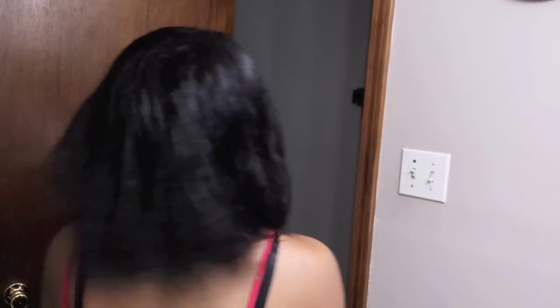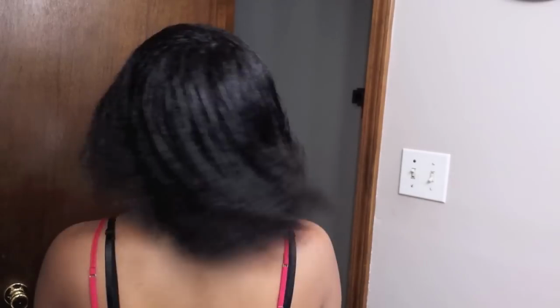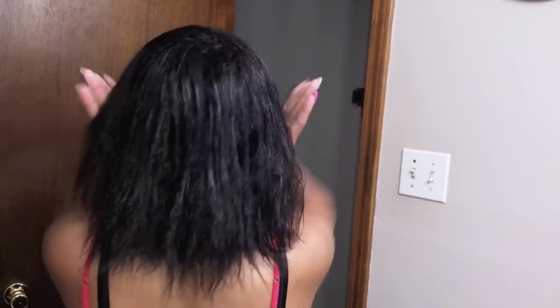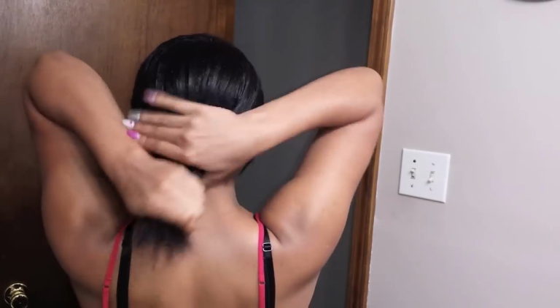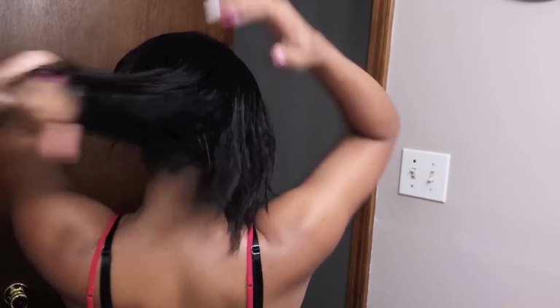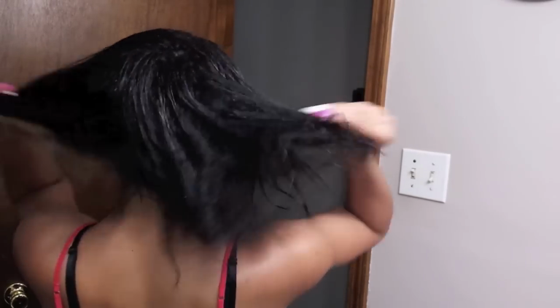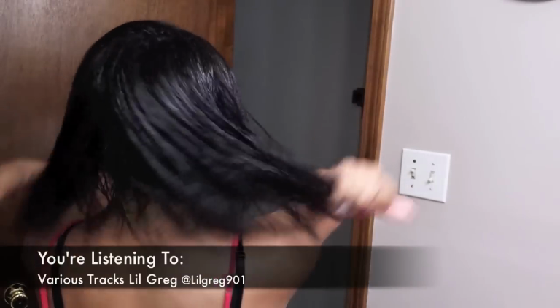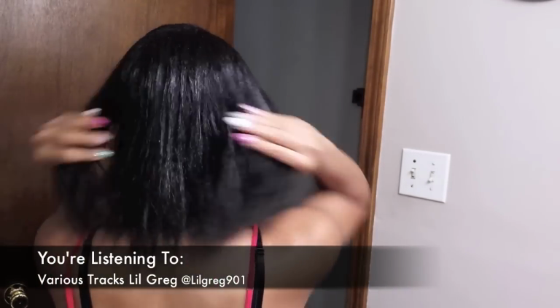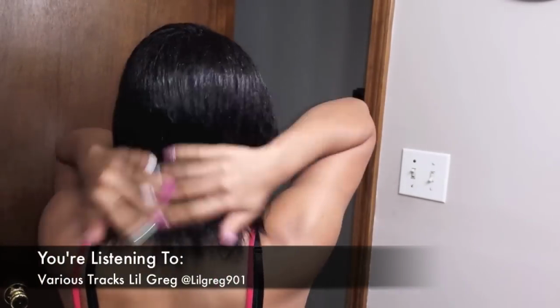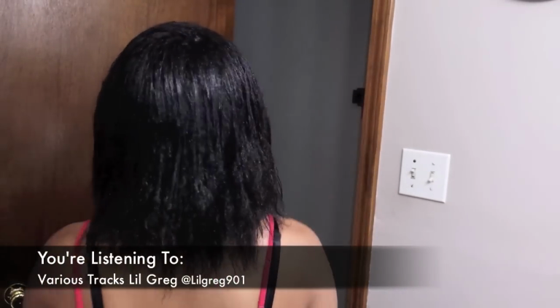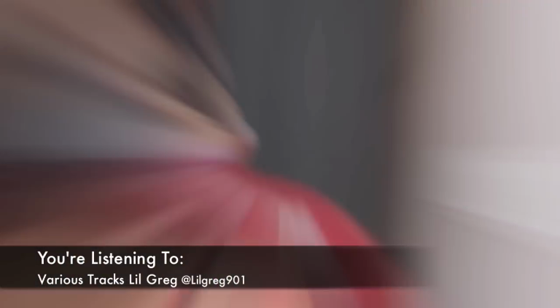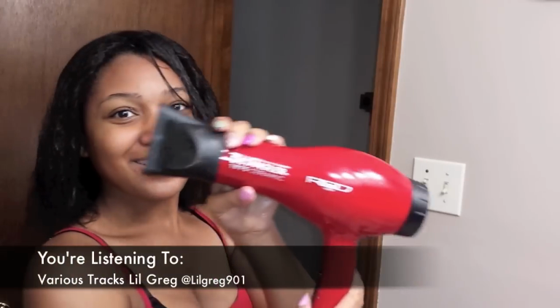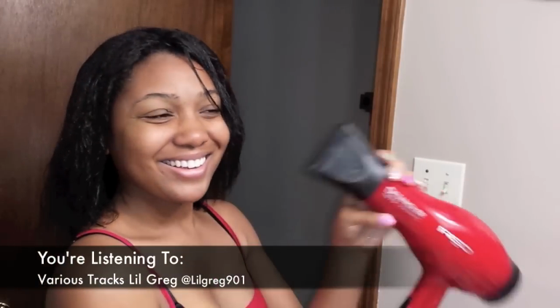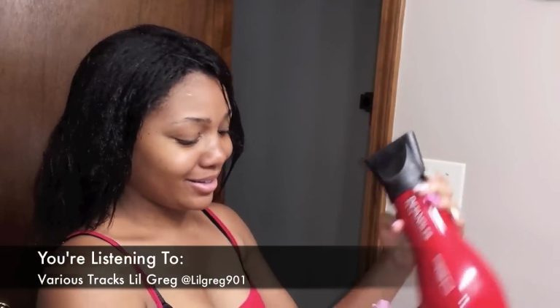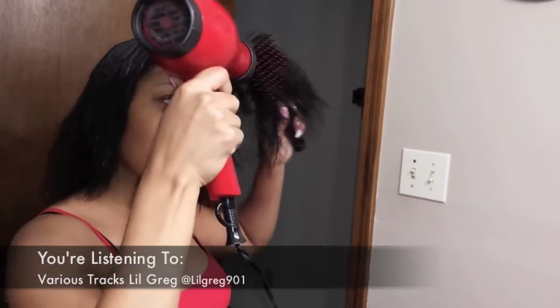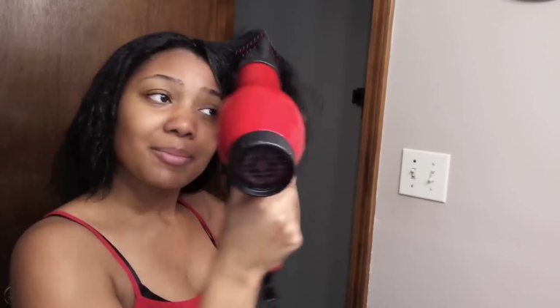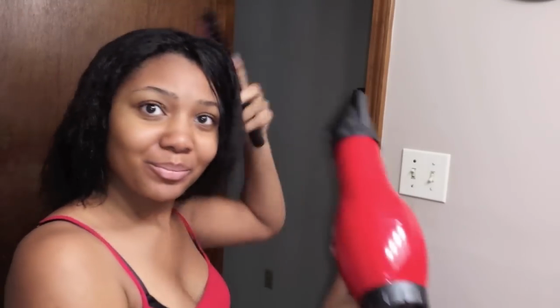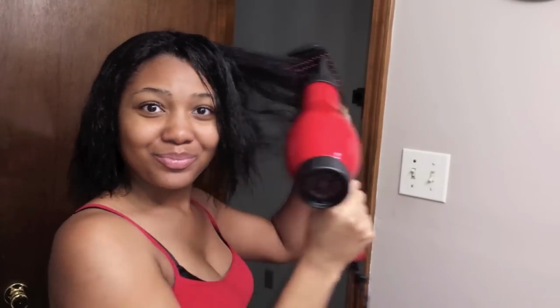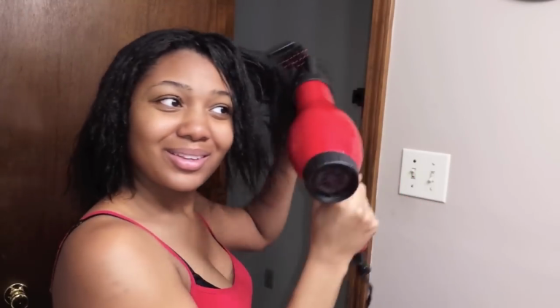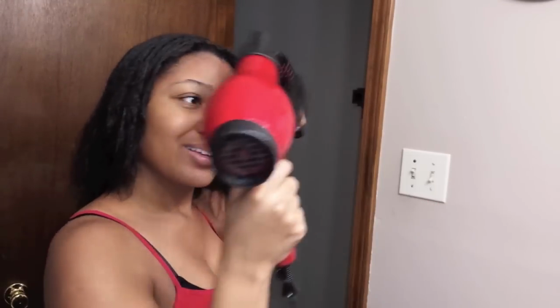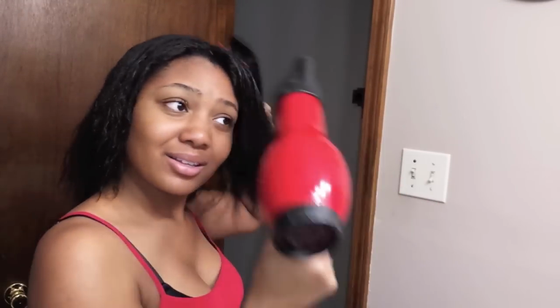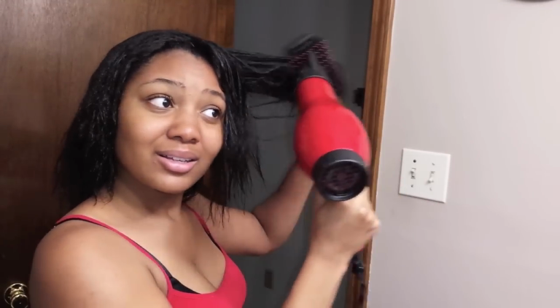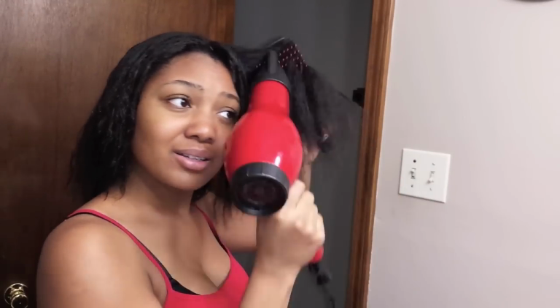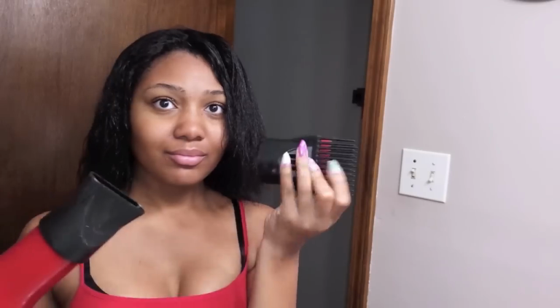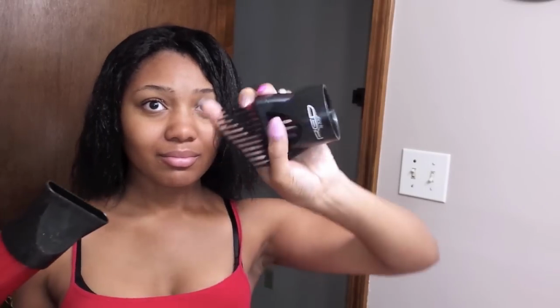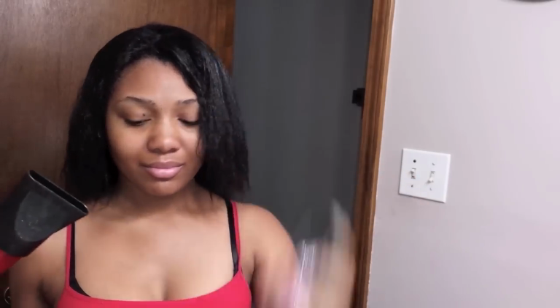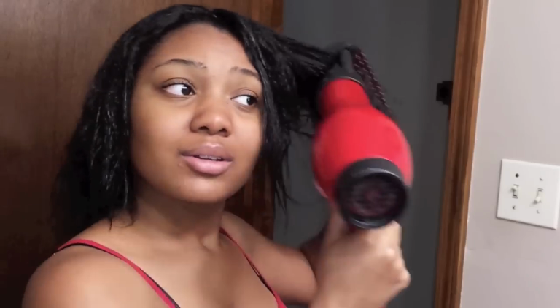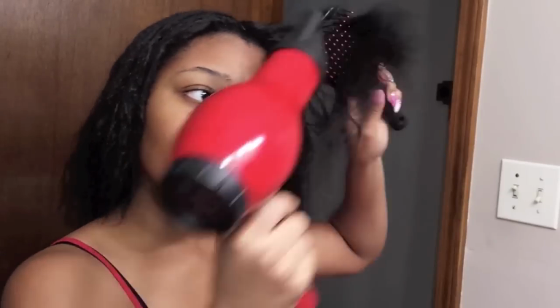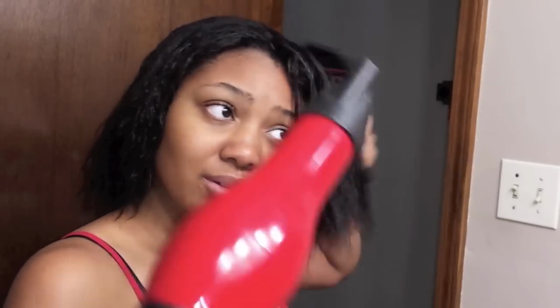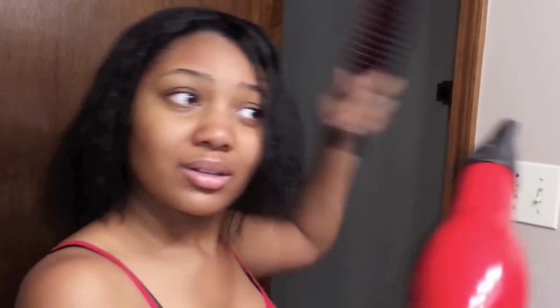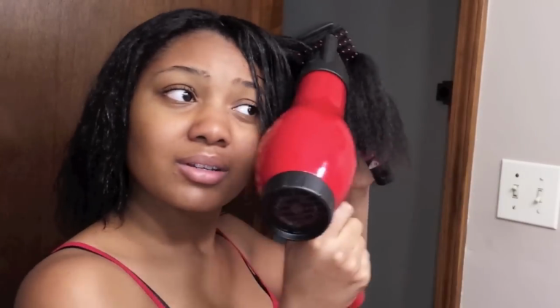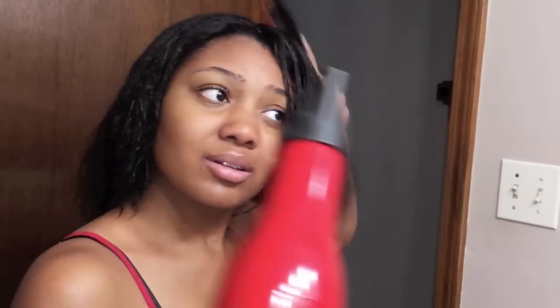I proceed to detangle my hair with my Smoother Shine Silk and Sleek Straightener Polish, apply it throughout my hair. I also apply a little bit of oil, you'll see later in the video. Sometimes I apply a lot of body just for extra silk and hold to my curls if I choose to feather my hair.